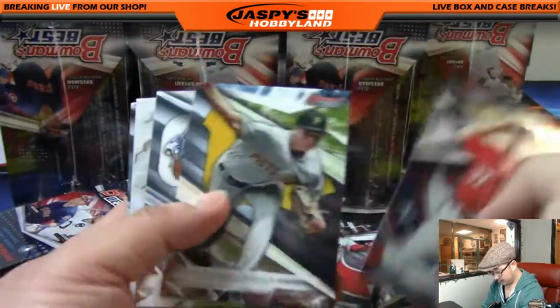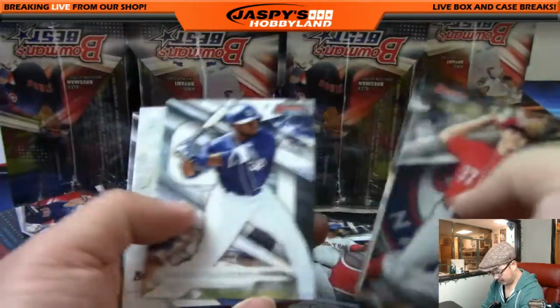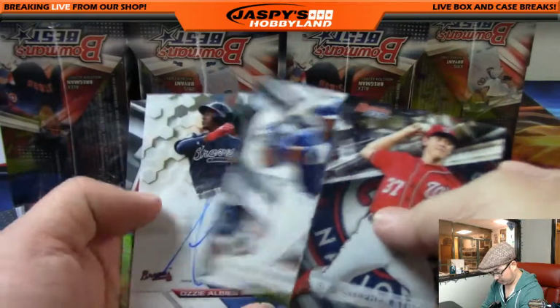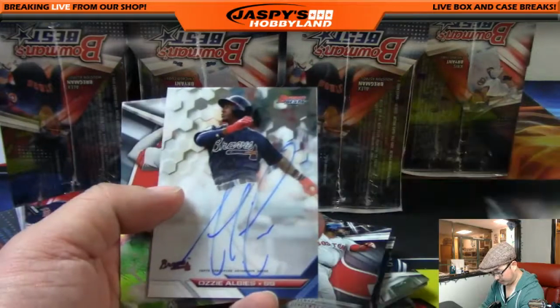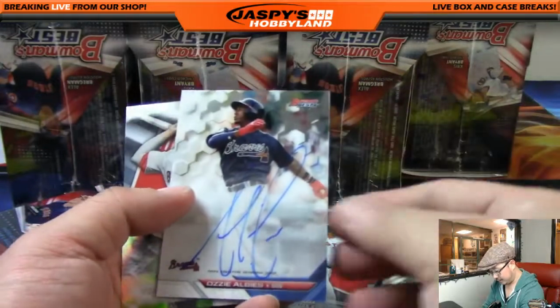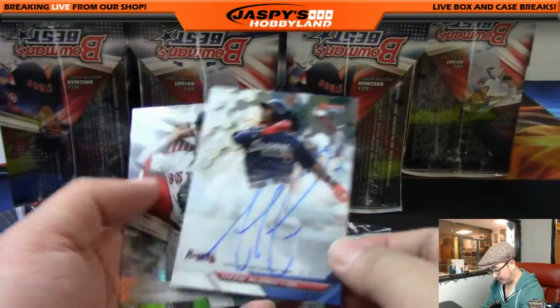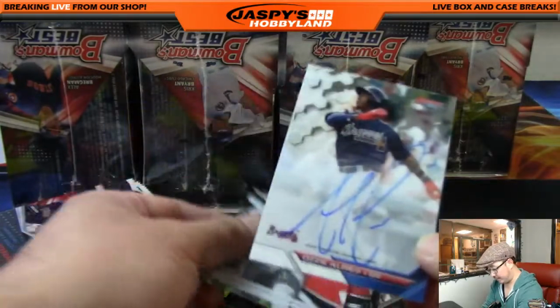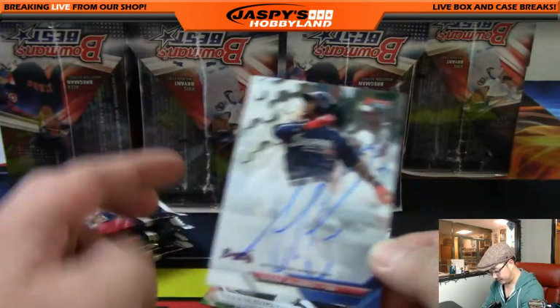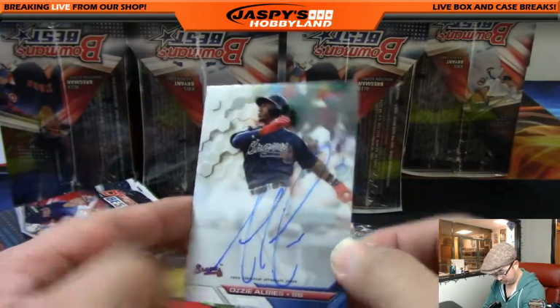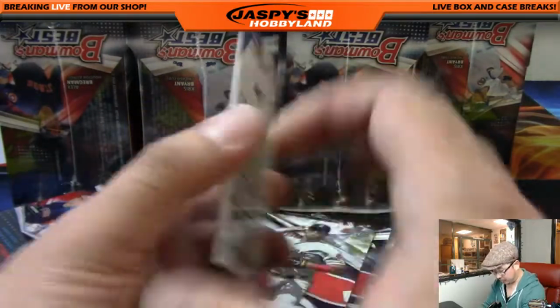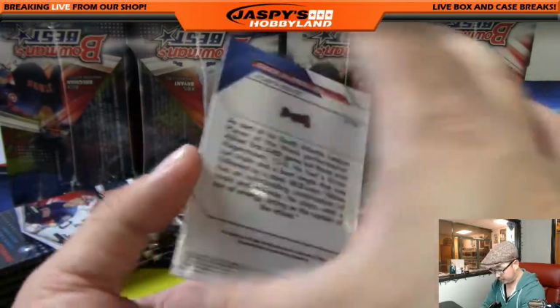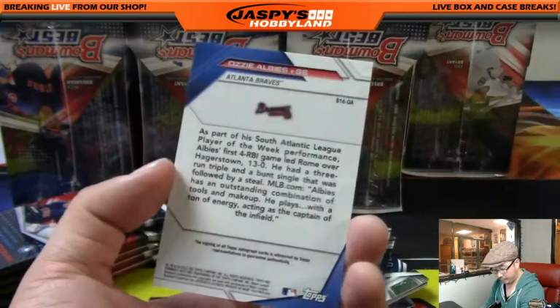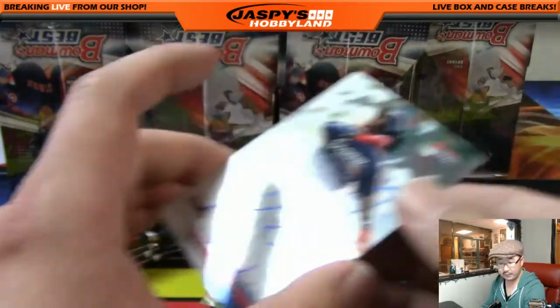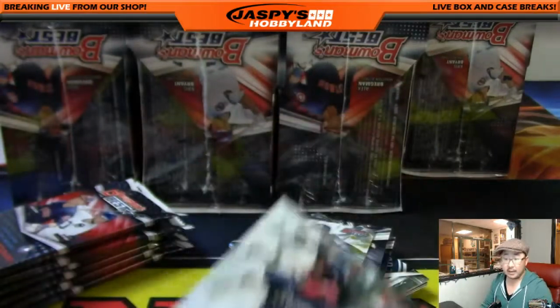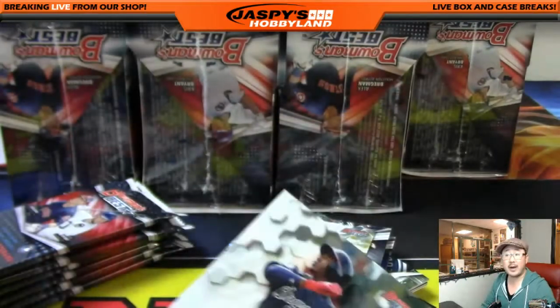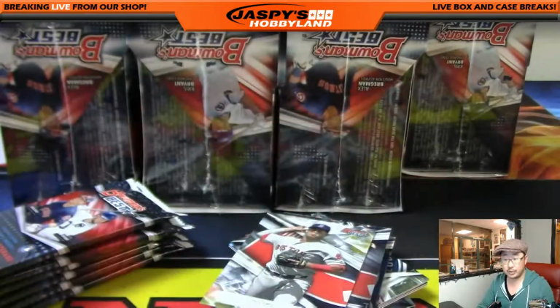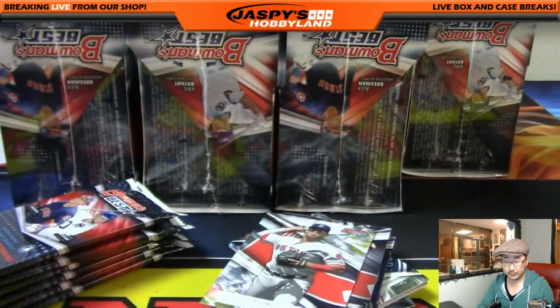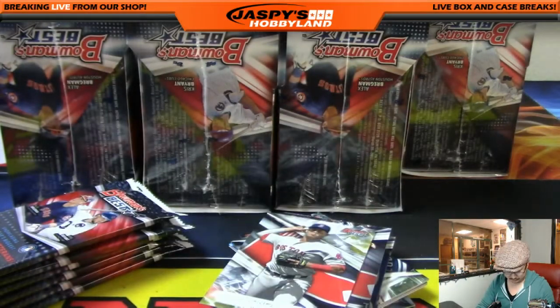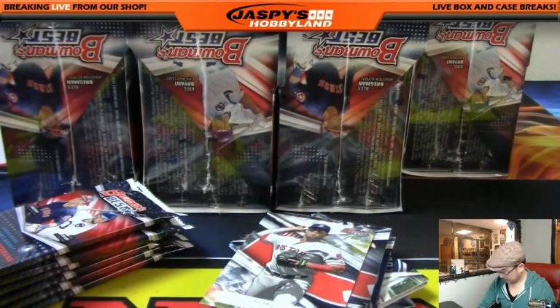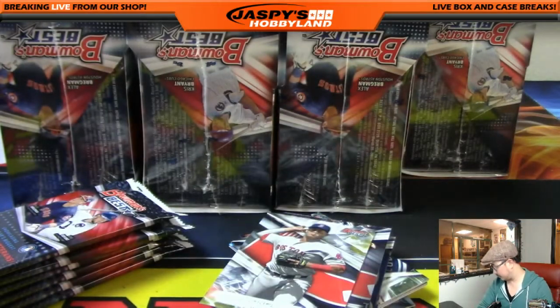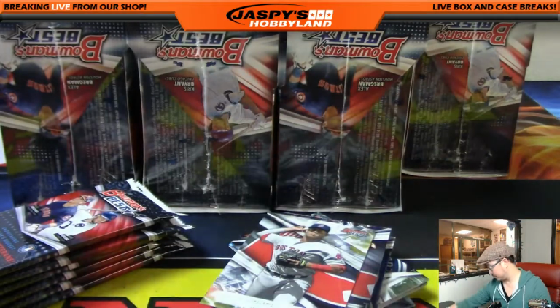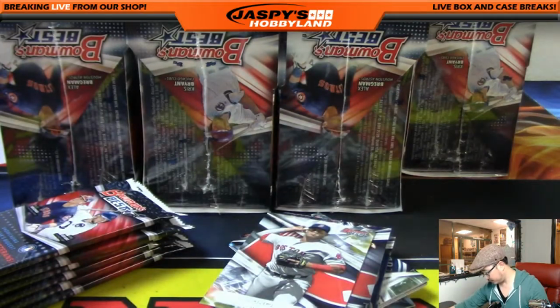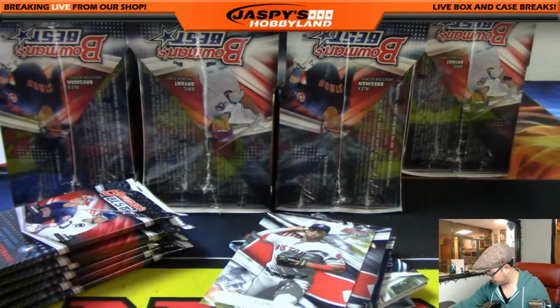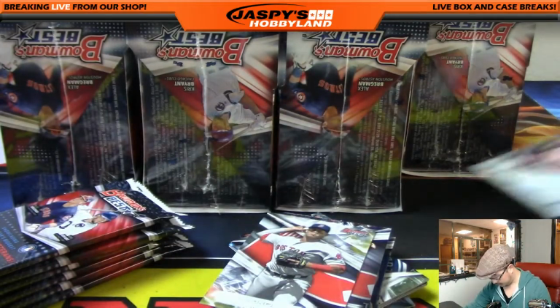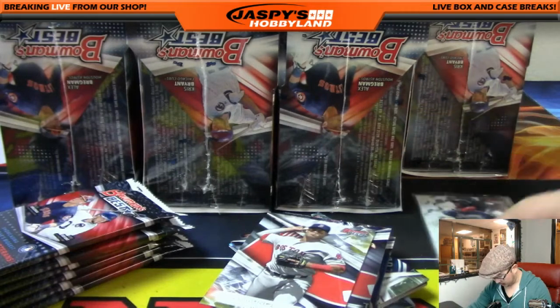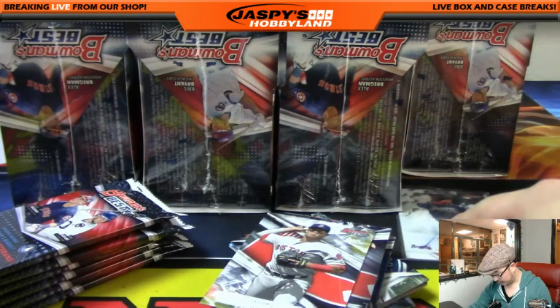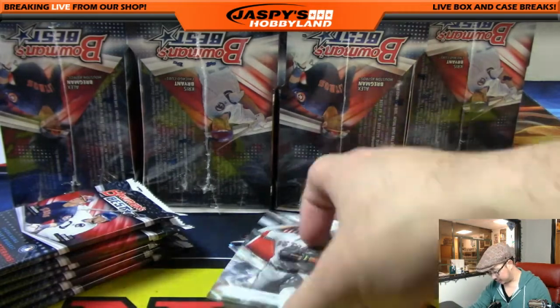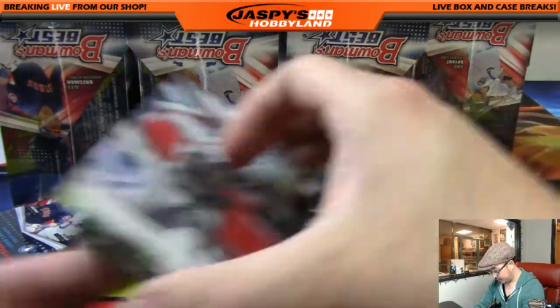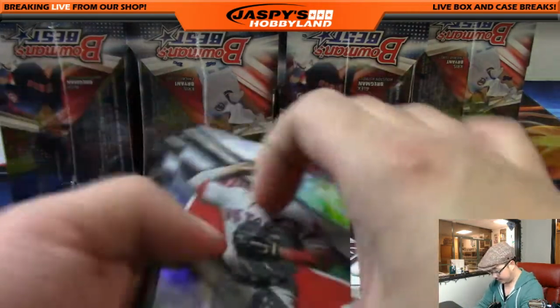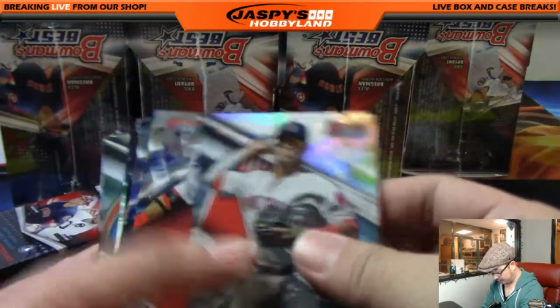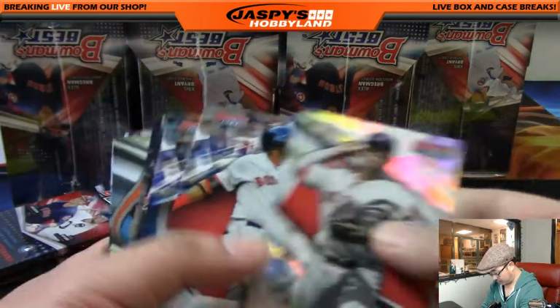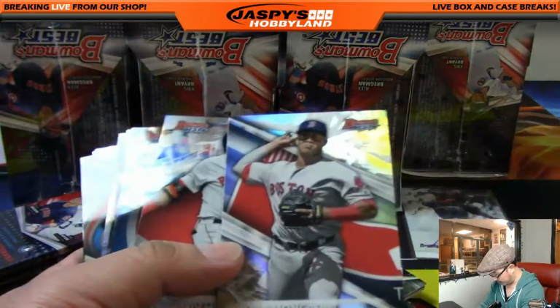We're going to start off with Ozzie Albies as our first auto for the Braves — that'll go to Mike Coontz. We'll set the autographs right here just so we can keep track of the four autos that come out.